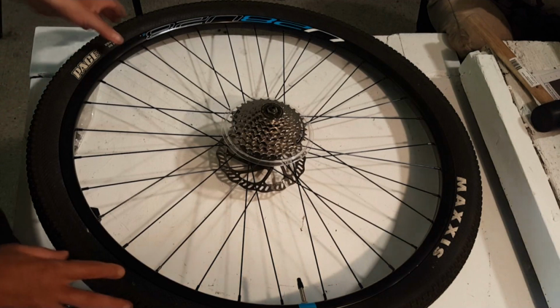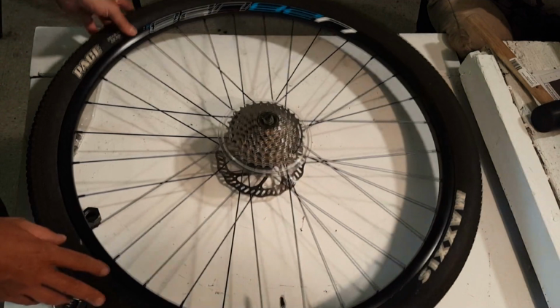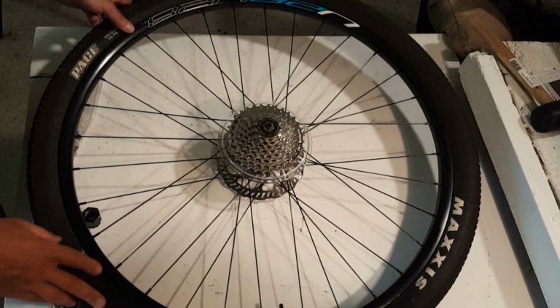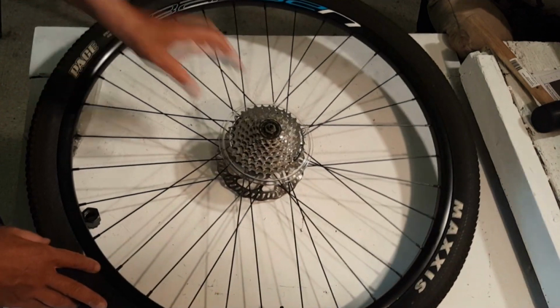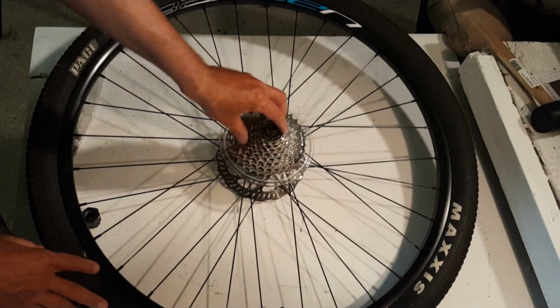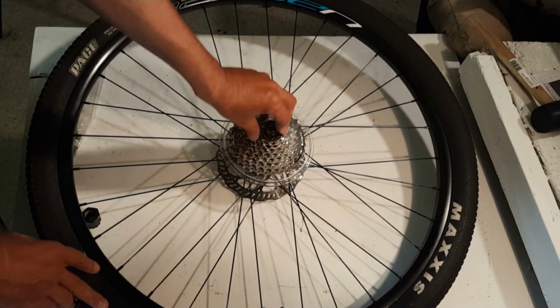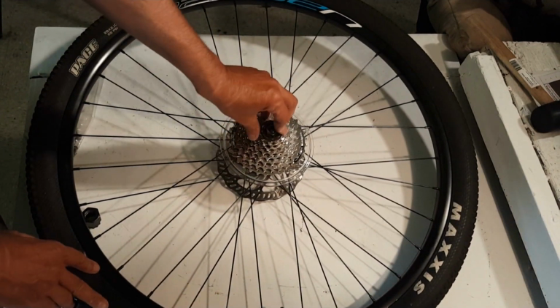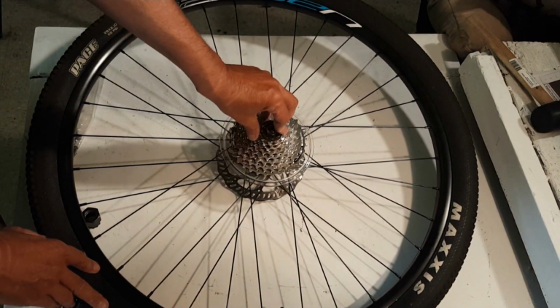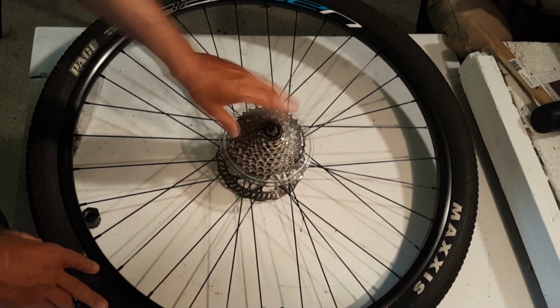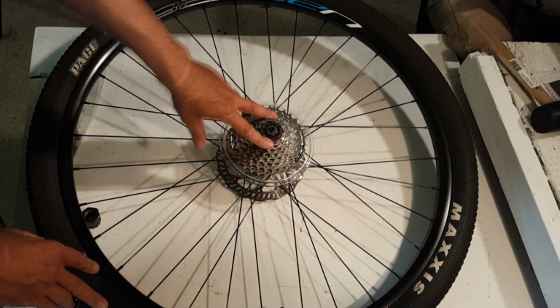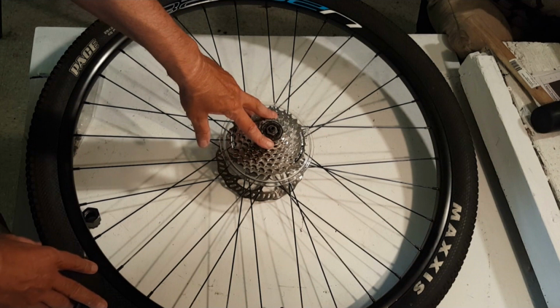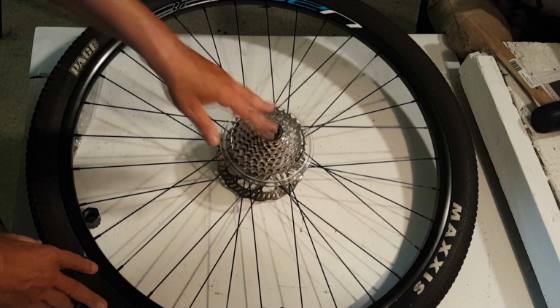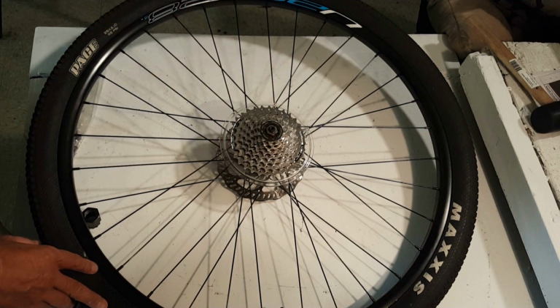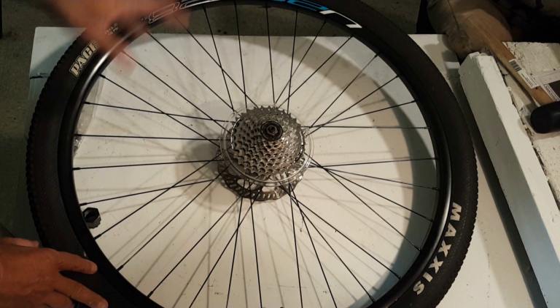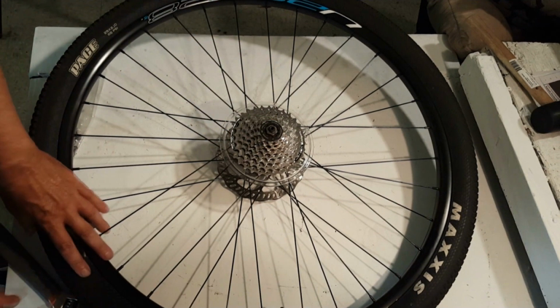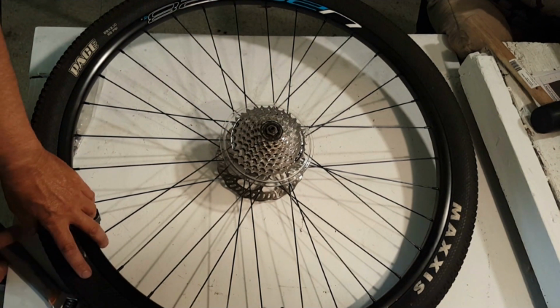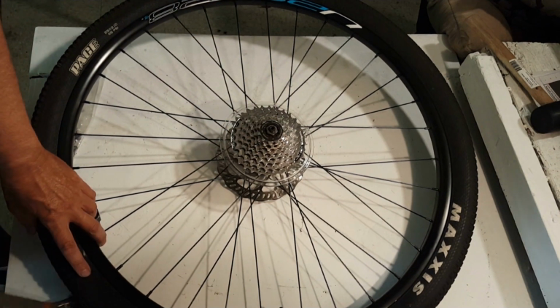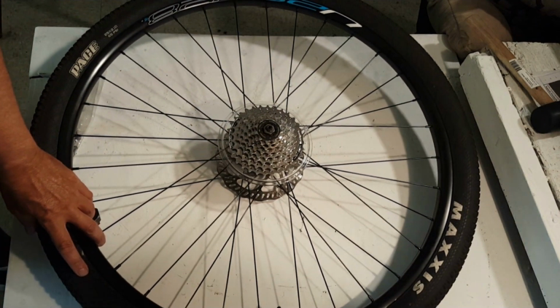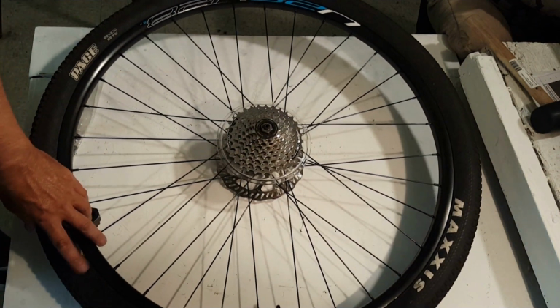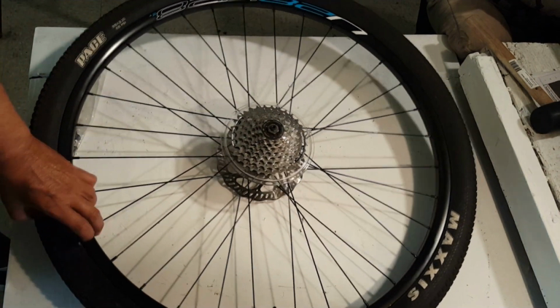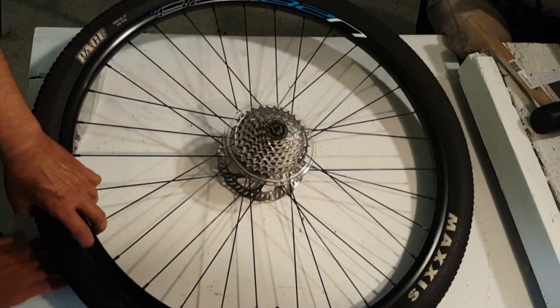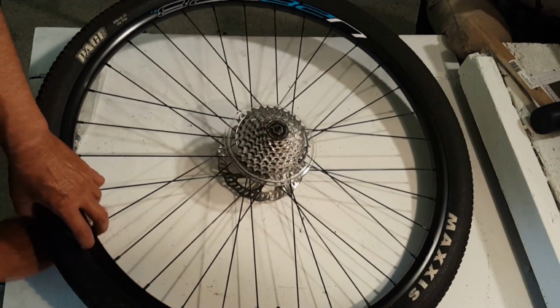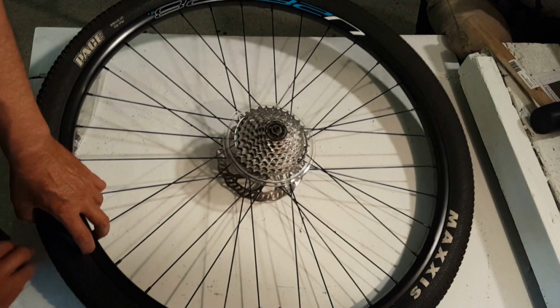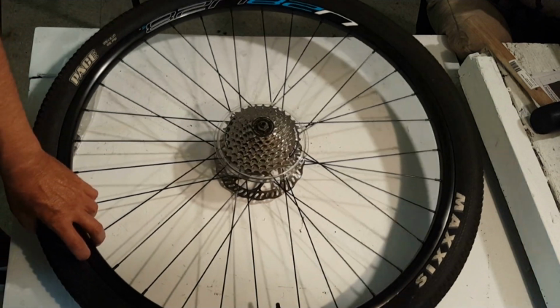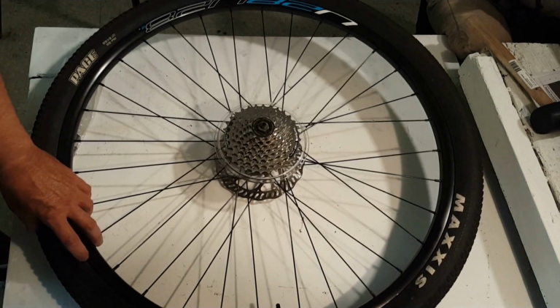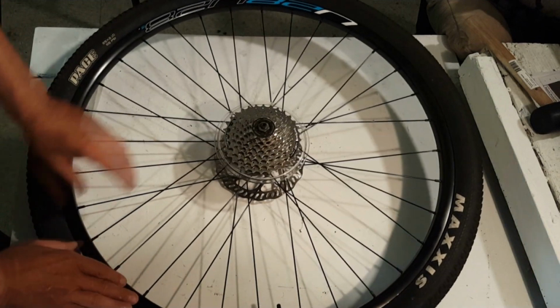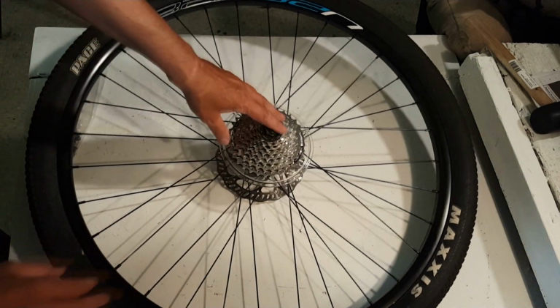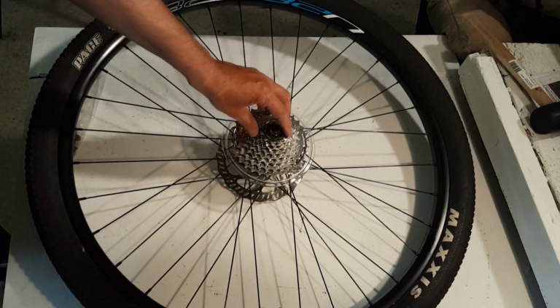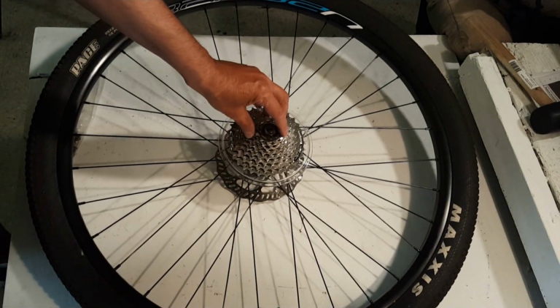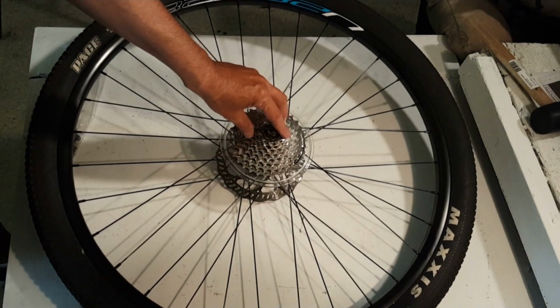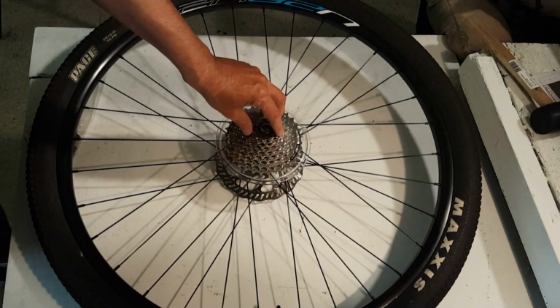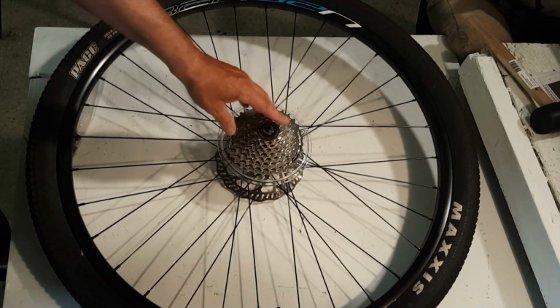So for today we're going to be changing out a cassette. I'll put a new cassette on my rear hub motor, because that one's got about 10,000 miles on it, so I'm going to replace that, and I'm going to replace the chain.